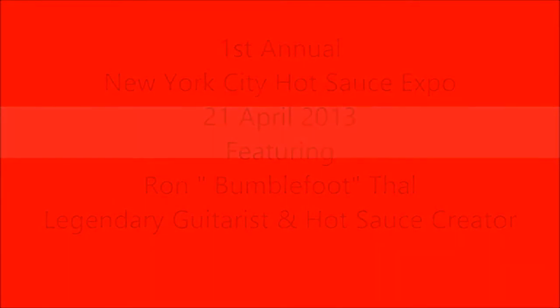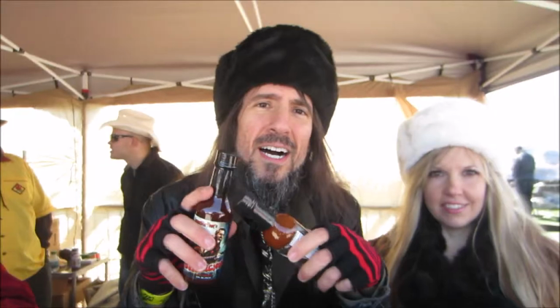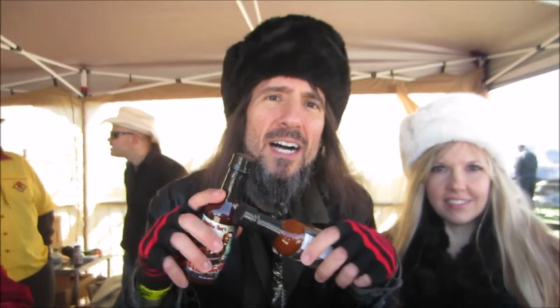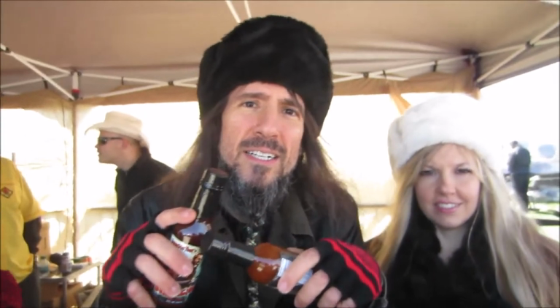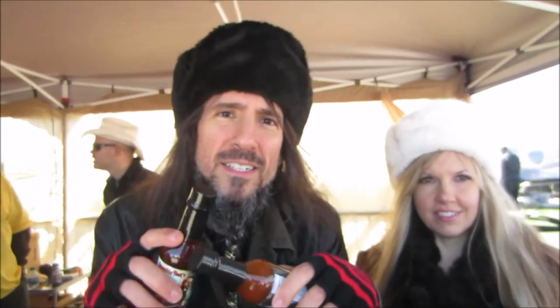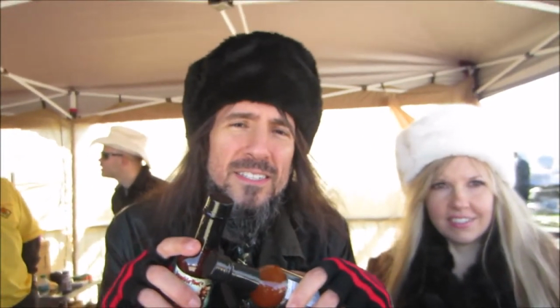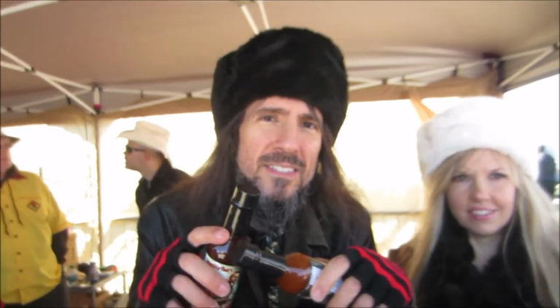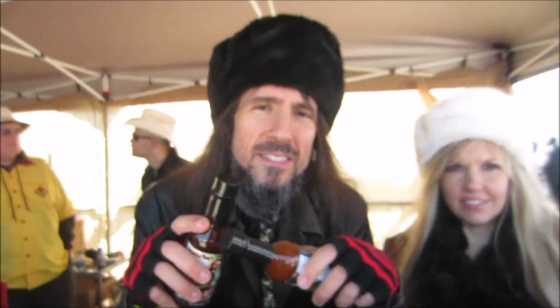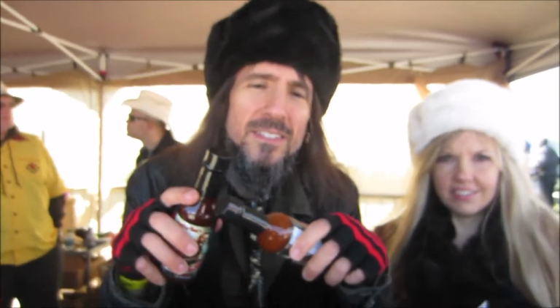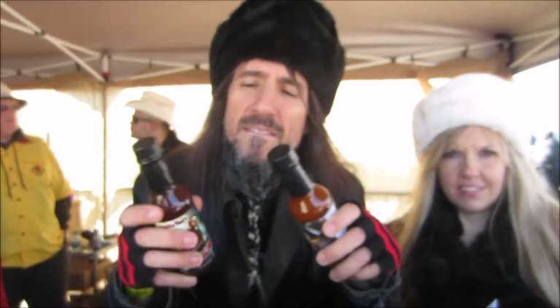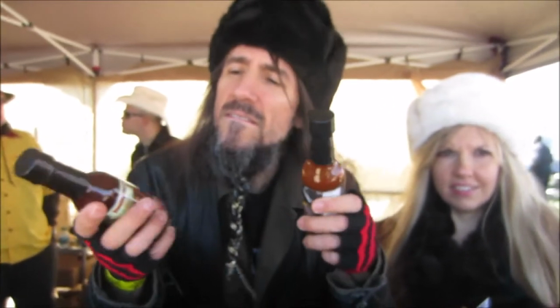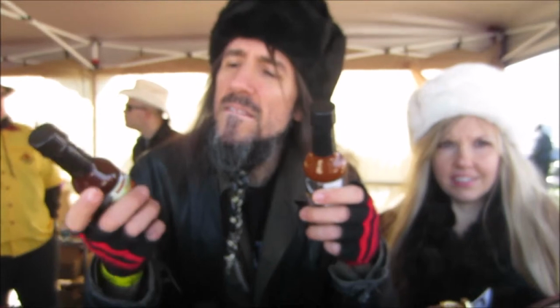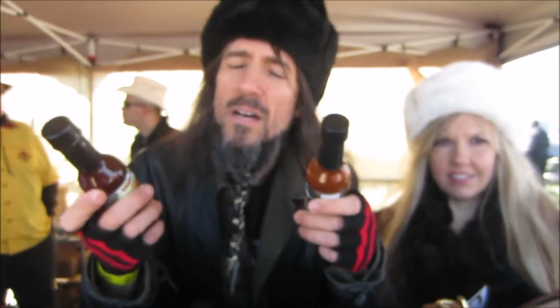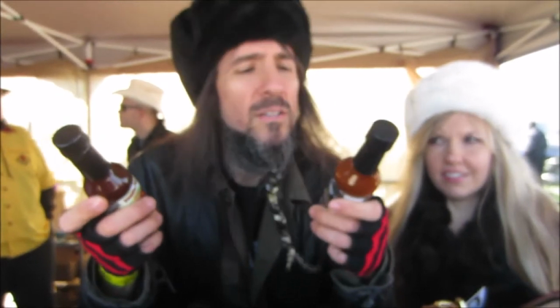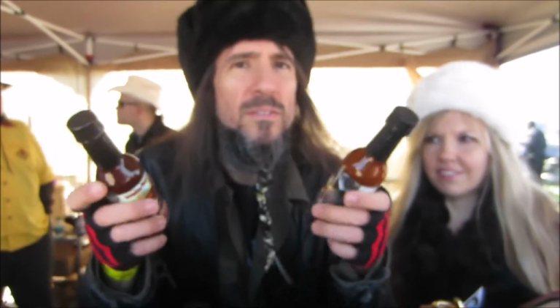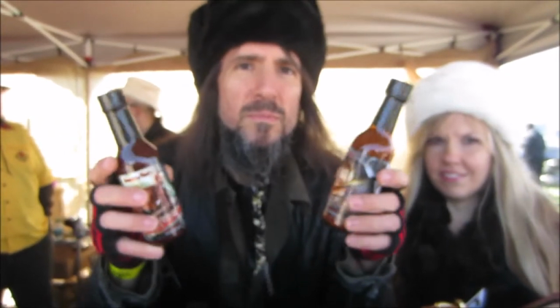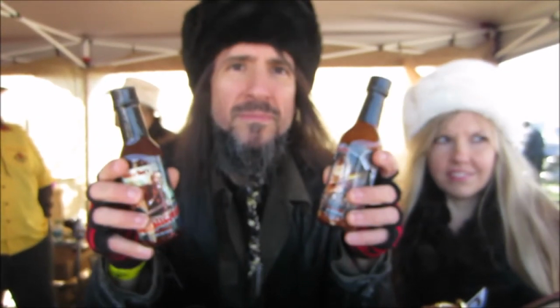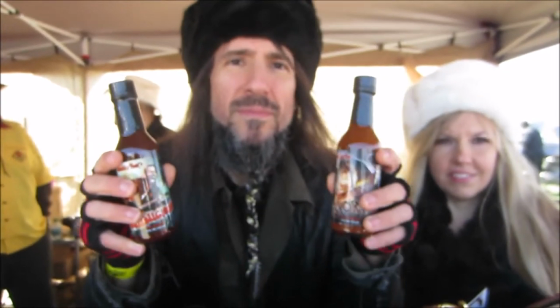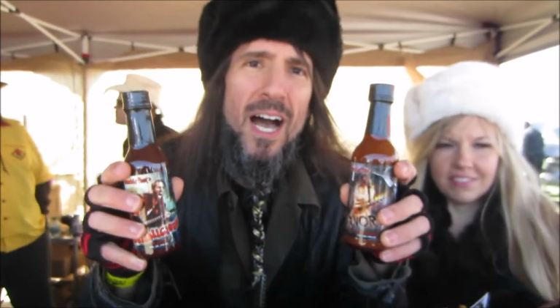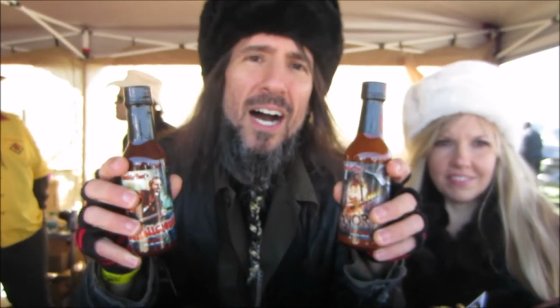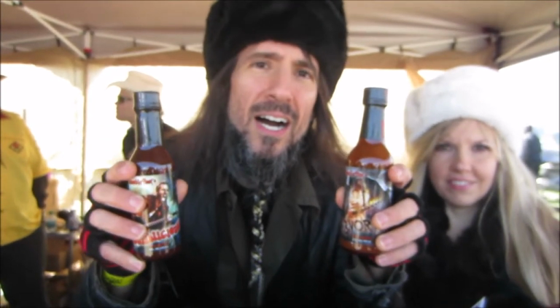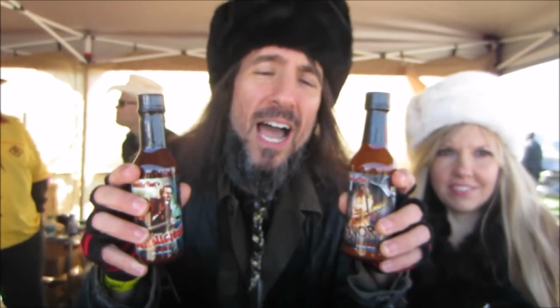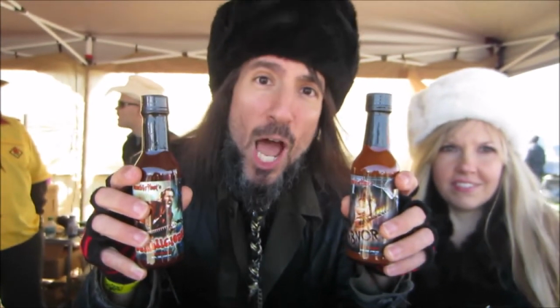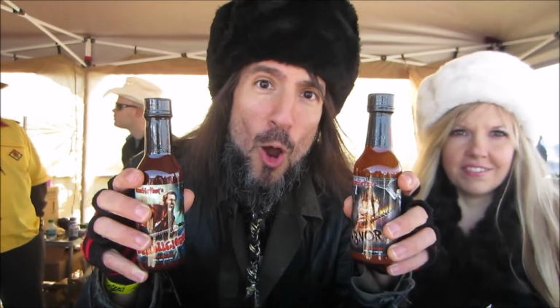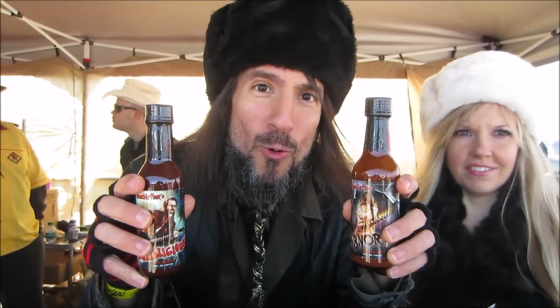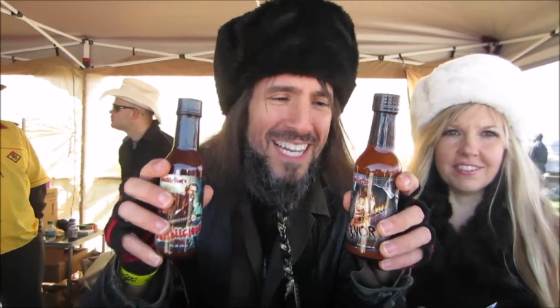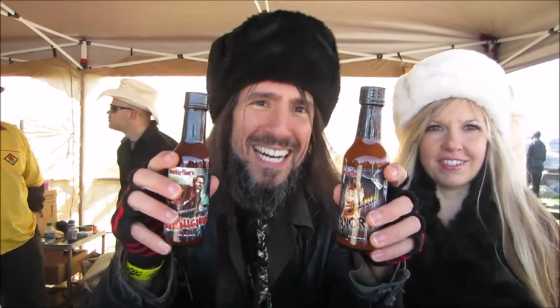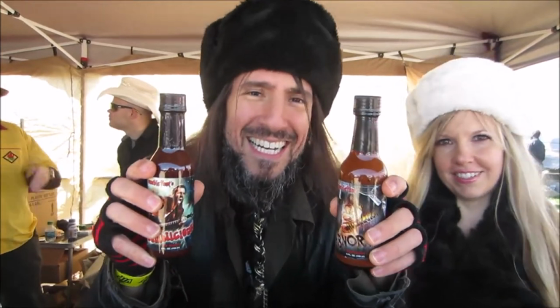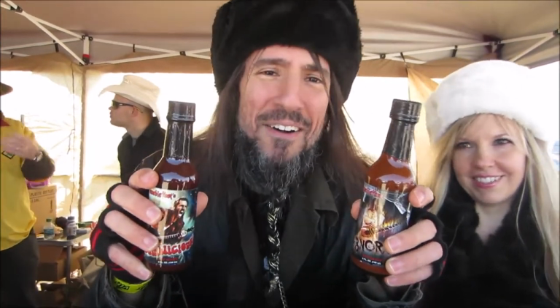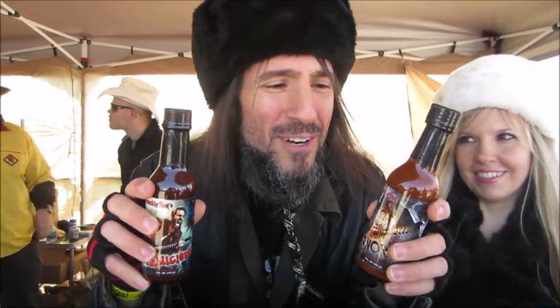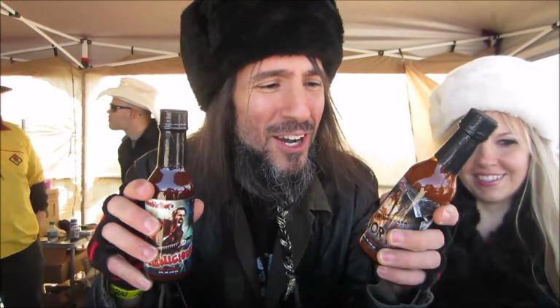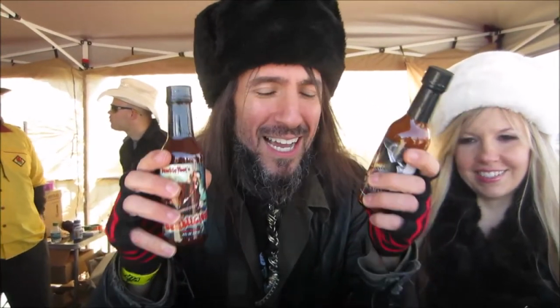We are at New York City's Hot Sauce Expo, and today is Sunday. We are here with the legendary lead guitarist Bumblefoot. Hello. How are you? Very good.